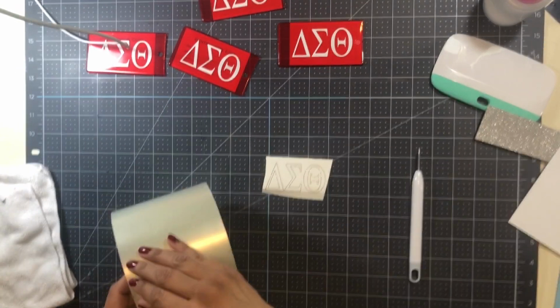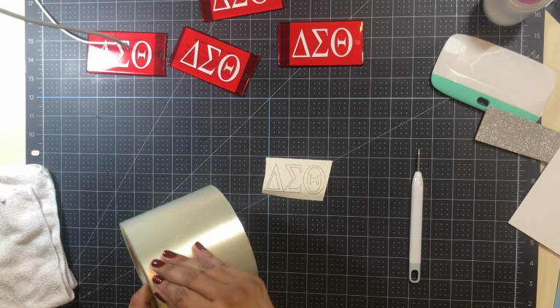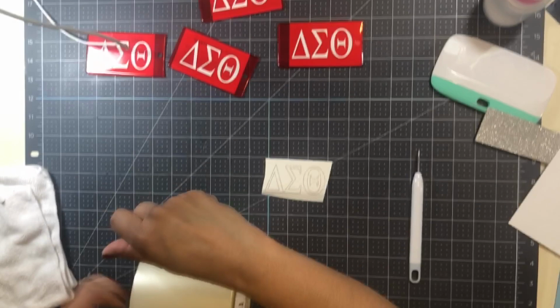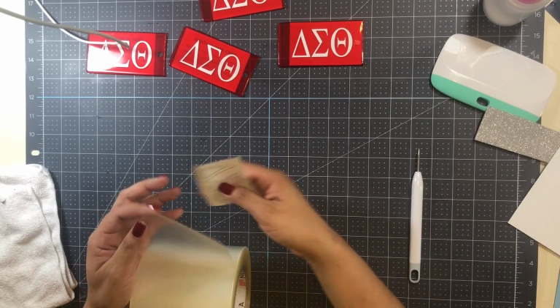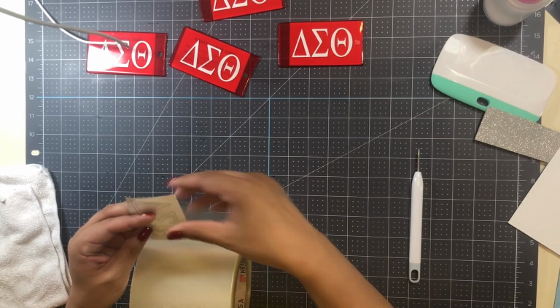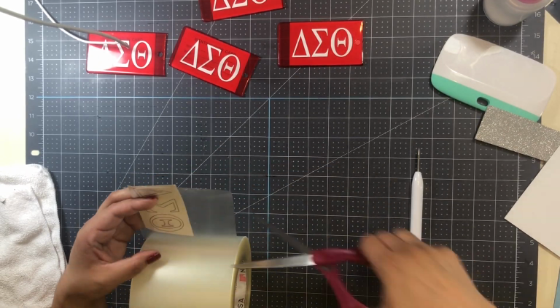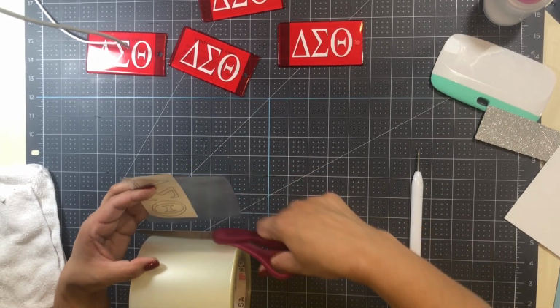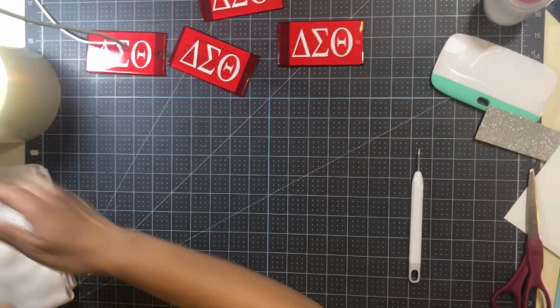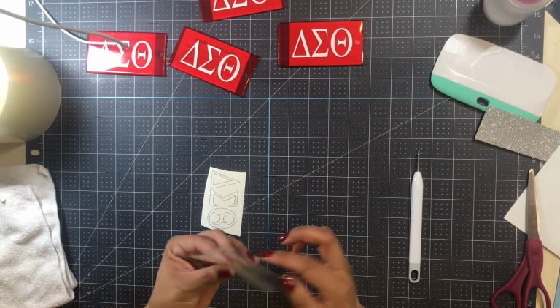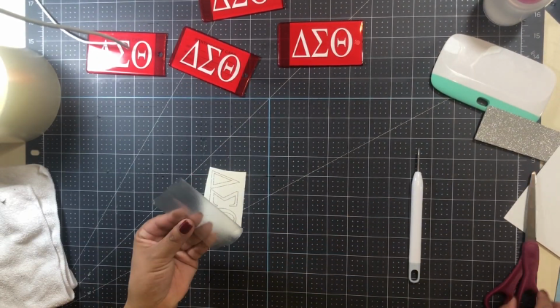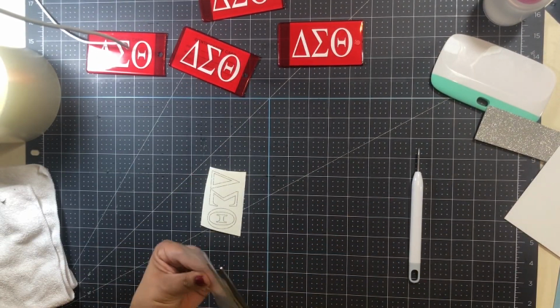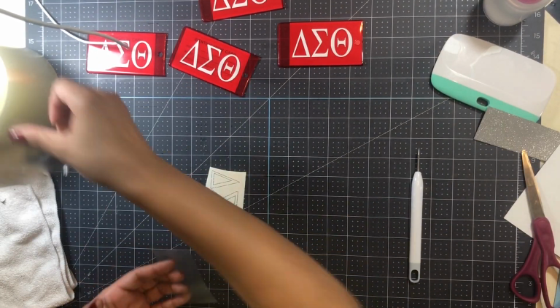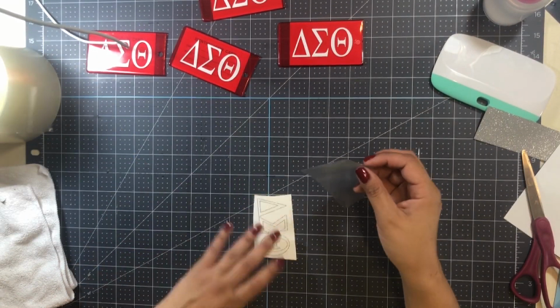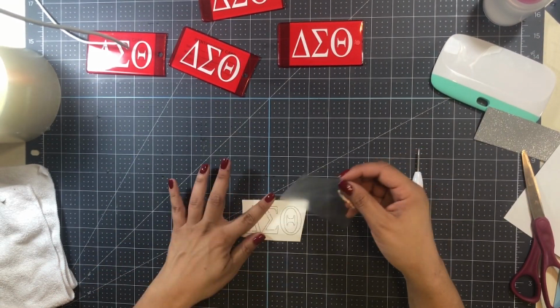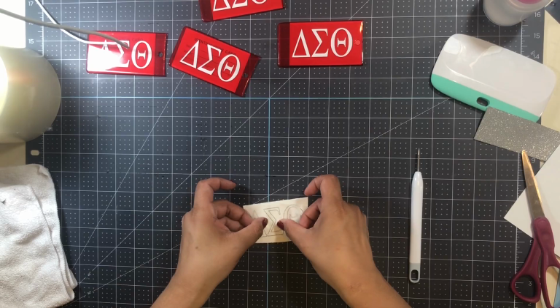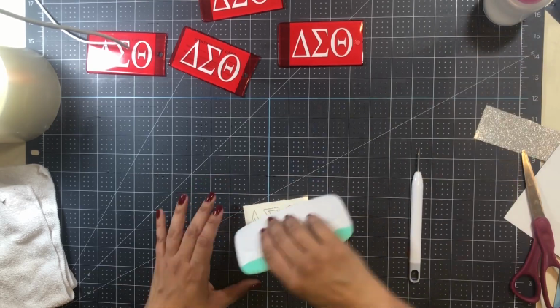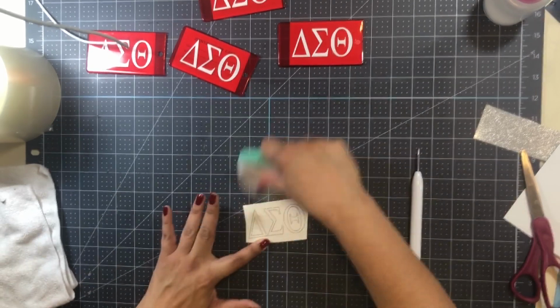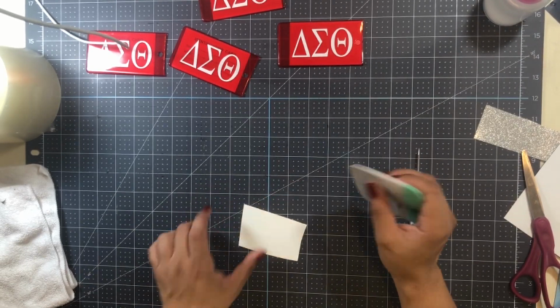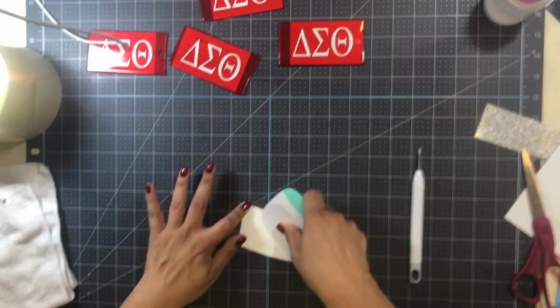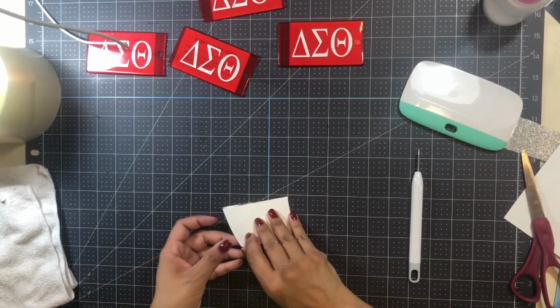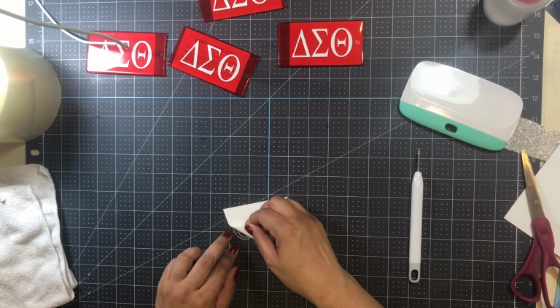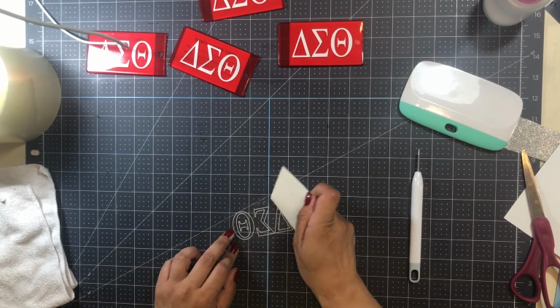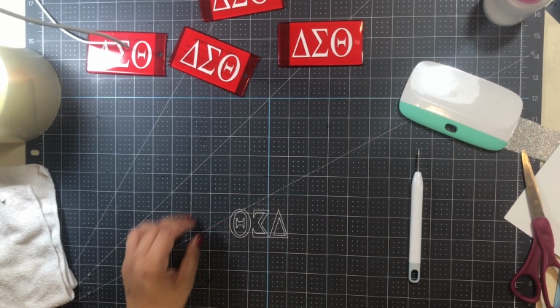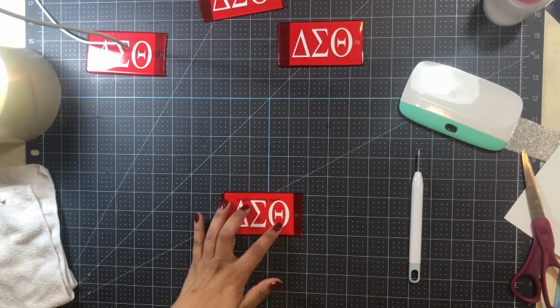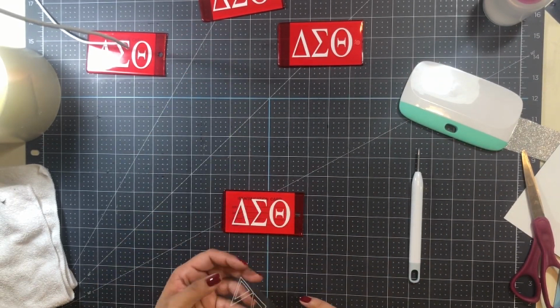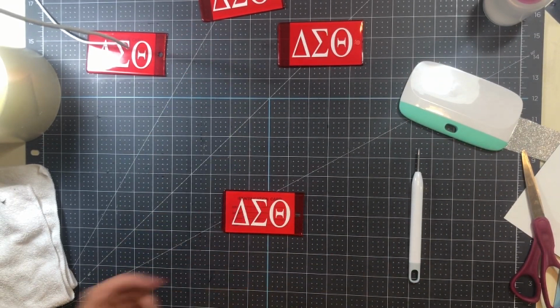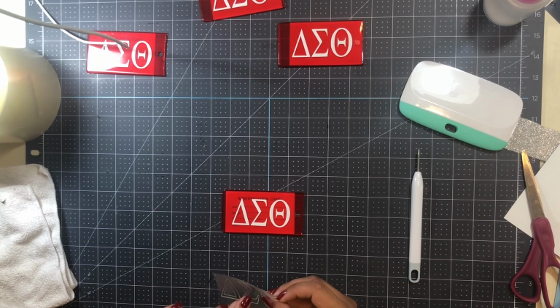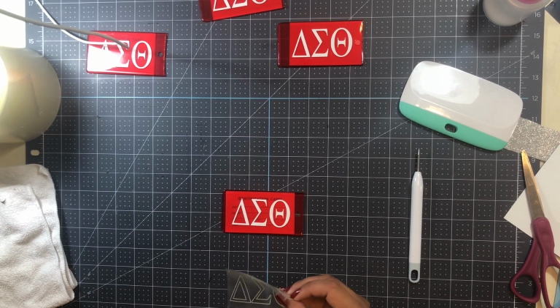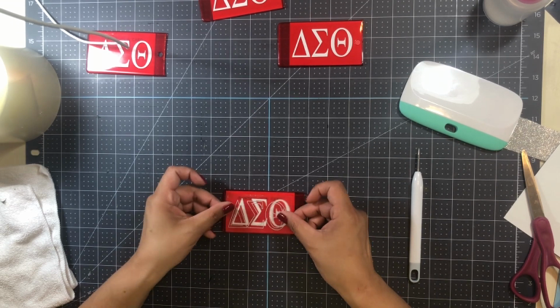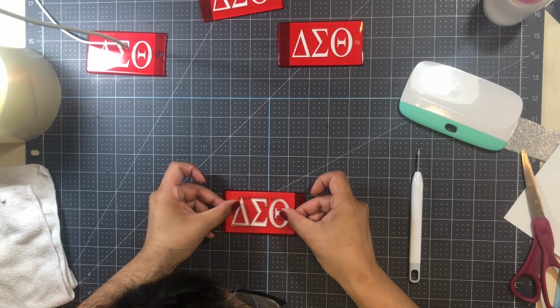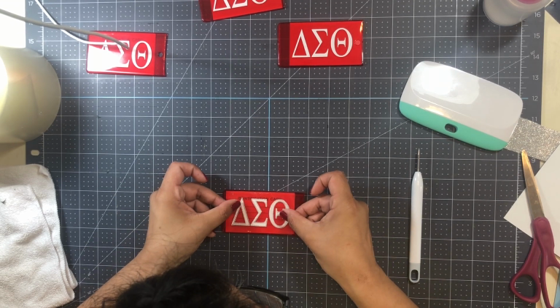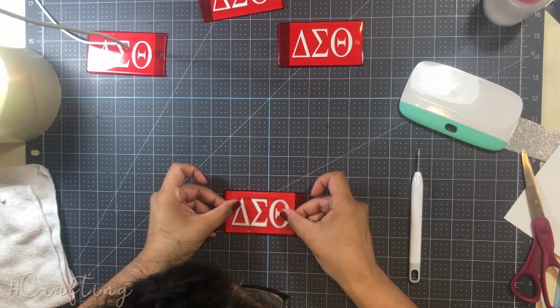I cut out the silver outline and here you can see I'm using the transfer tape again. I absolutely love this transfer tape — it's just so easy to use and manipulate, and it's not as sticky as most other transfer tapes. I go through lining it up and ensuring it's properly adhered.